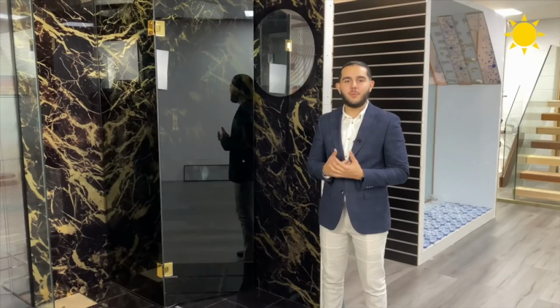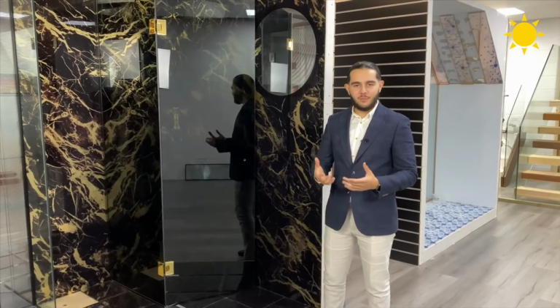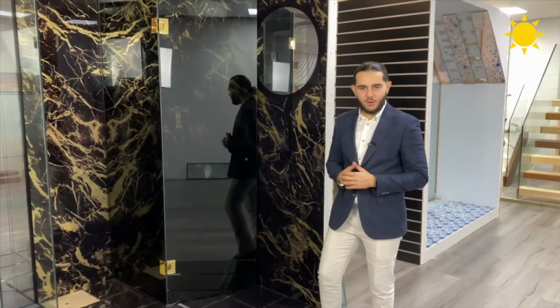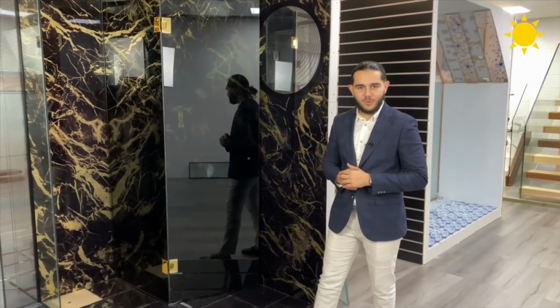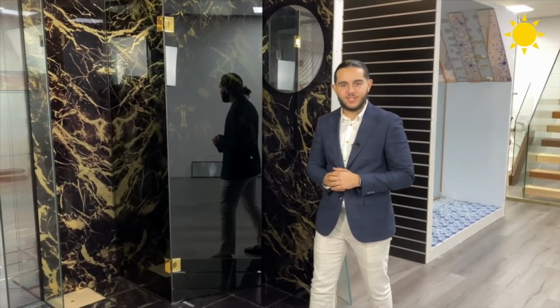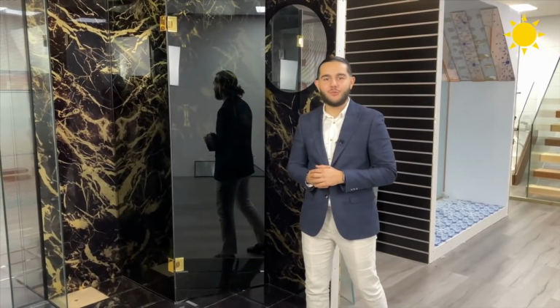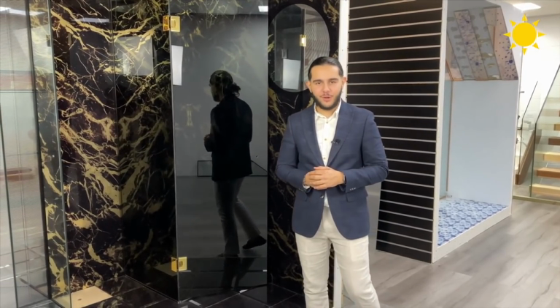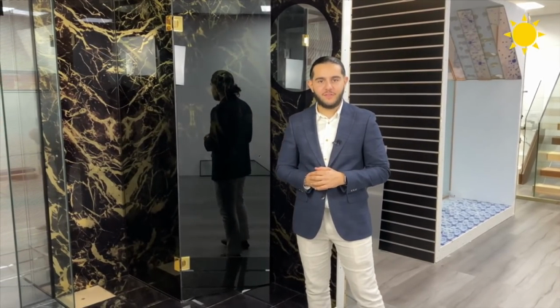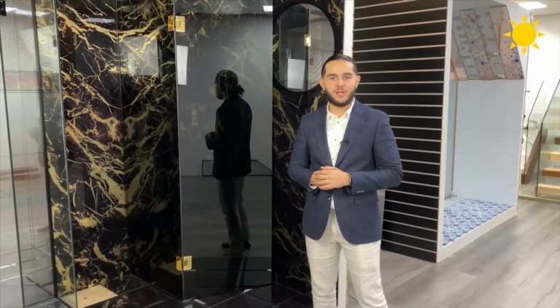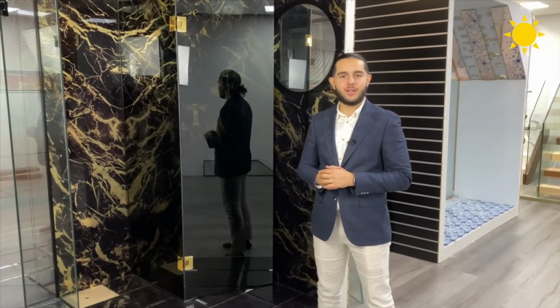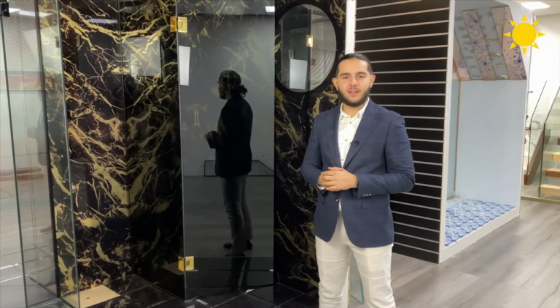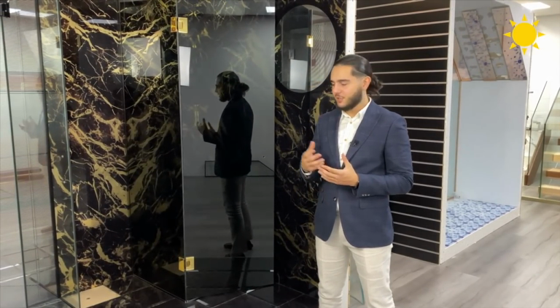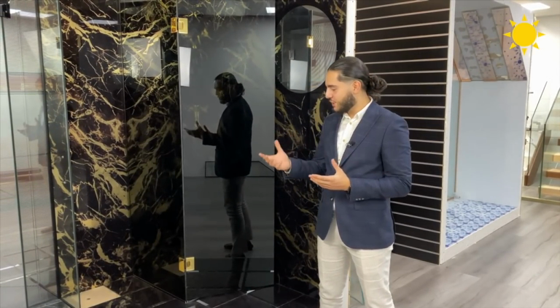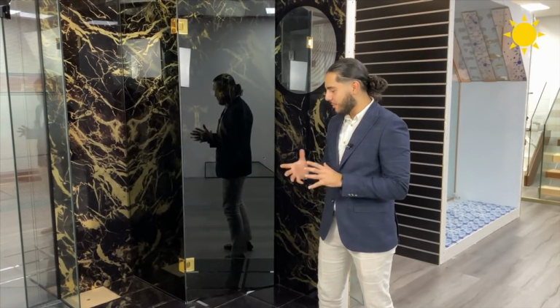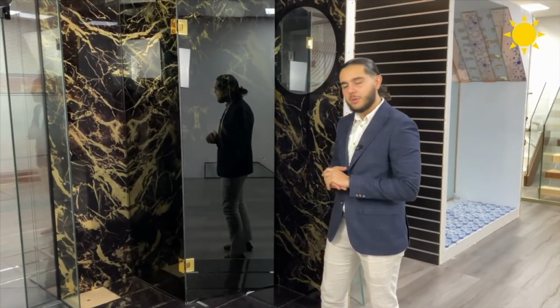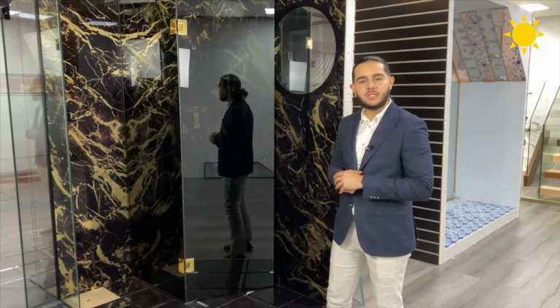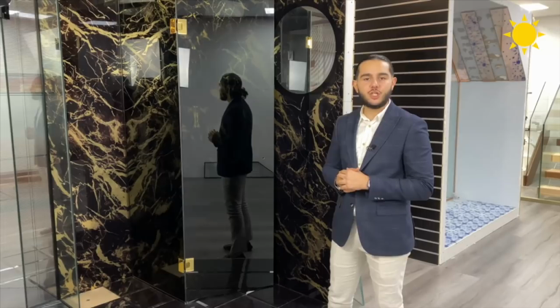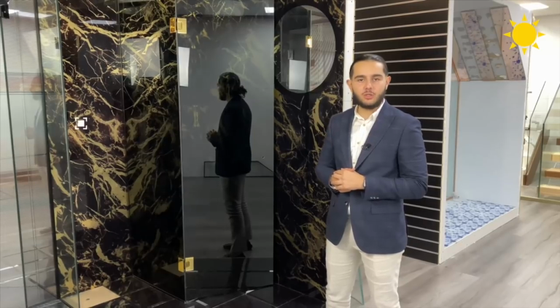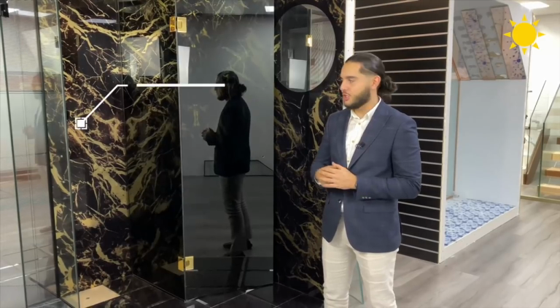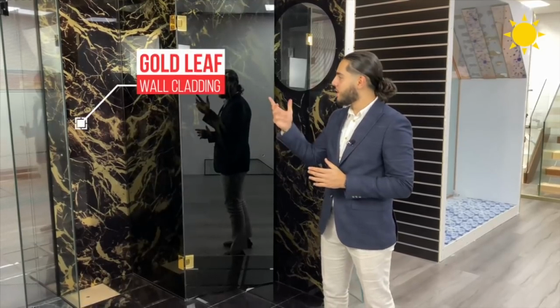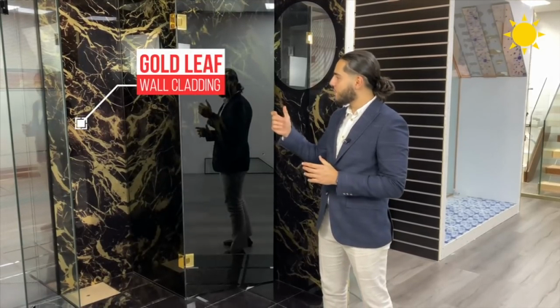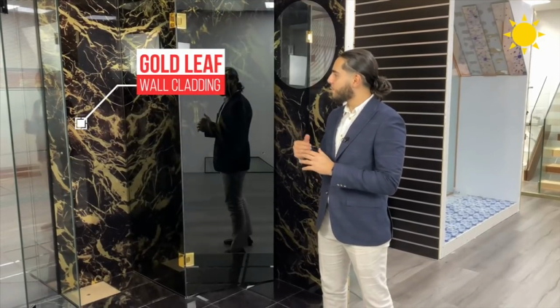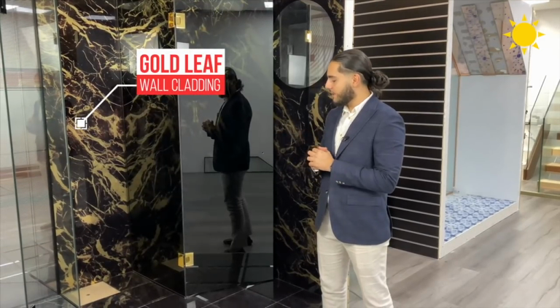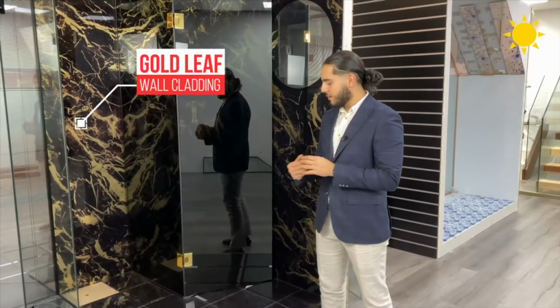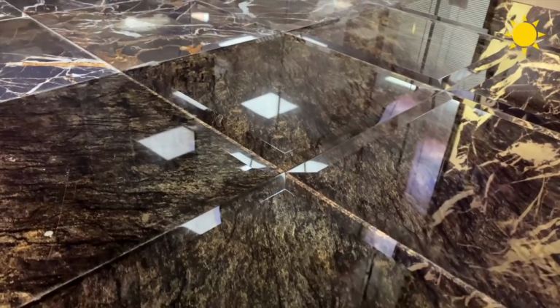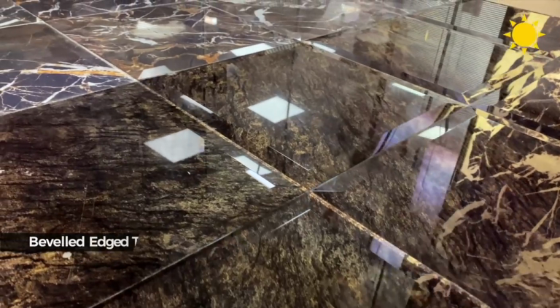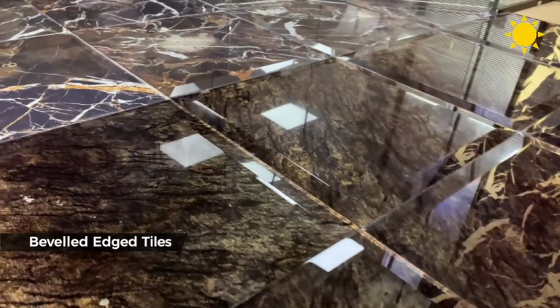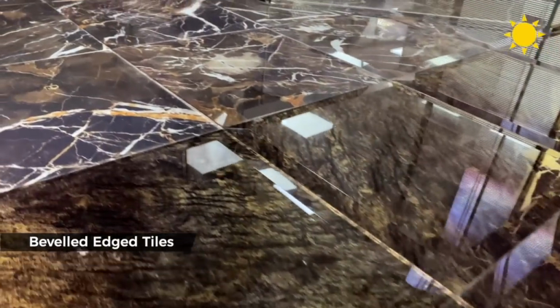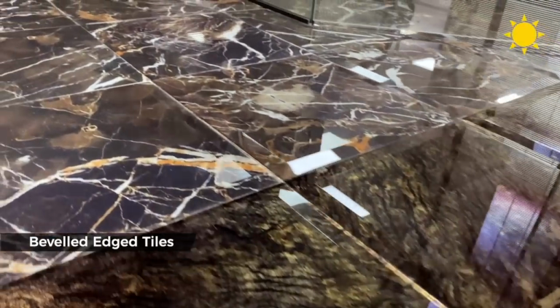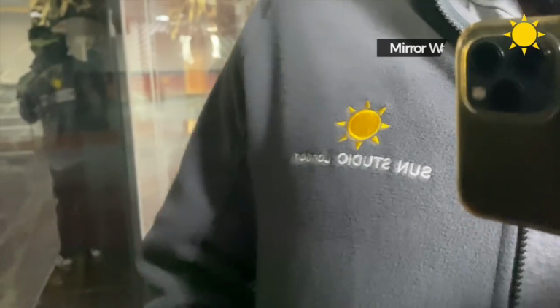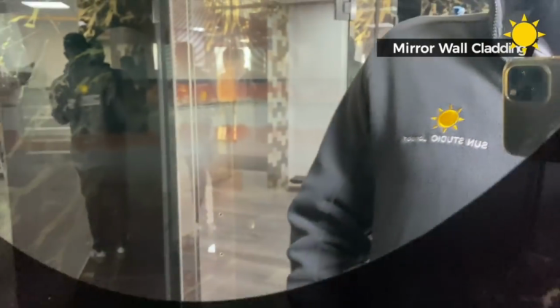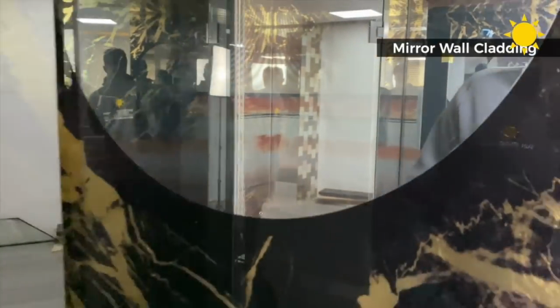Being a bespoke company, it's only right we do everything in a unique way. Here are some features that can be implemented in the shower, such as gold leaf wall cladding, beveled edge tiles, and mirrors in wall cladding.